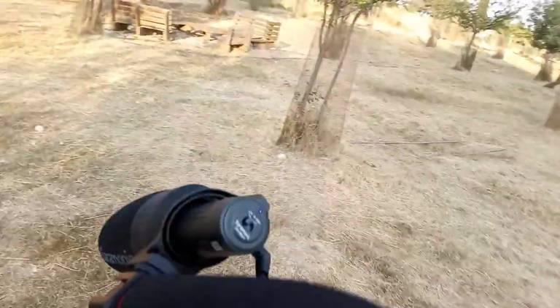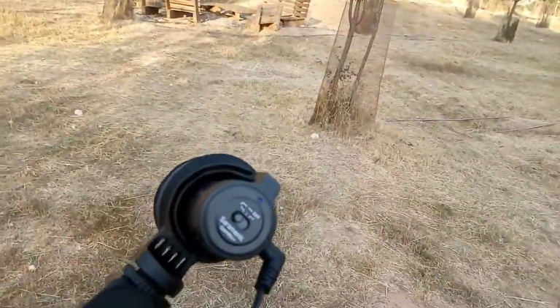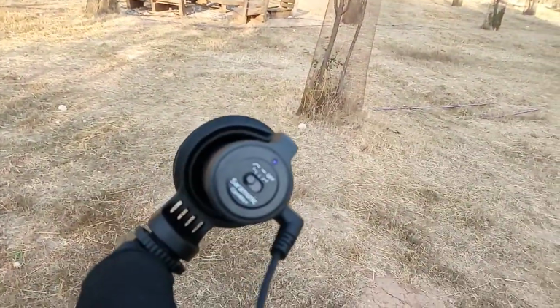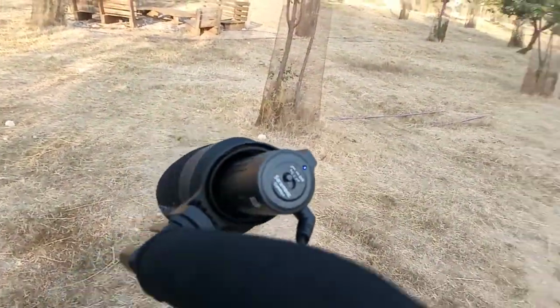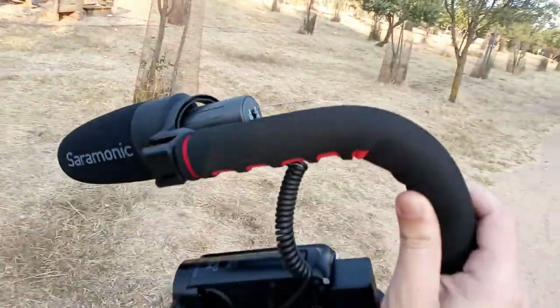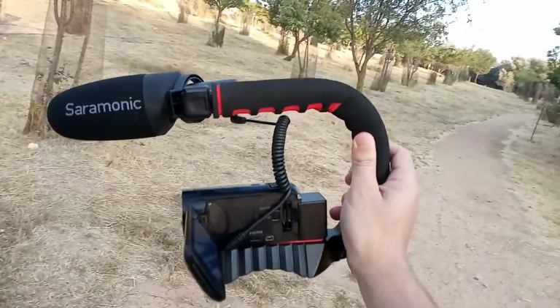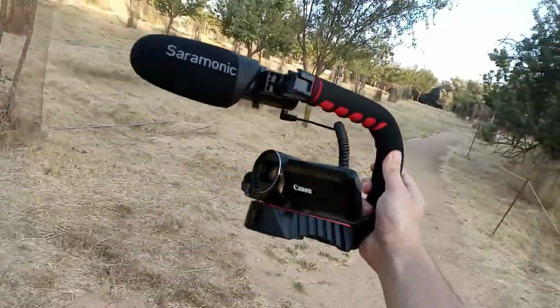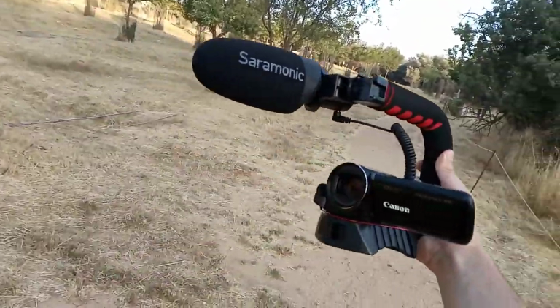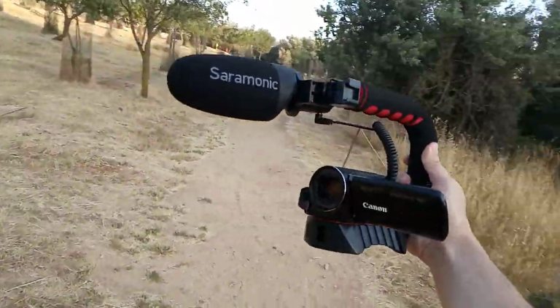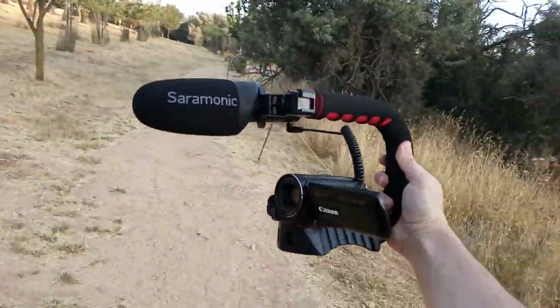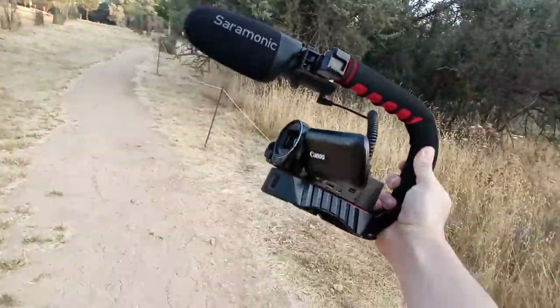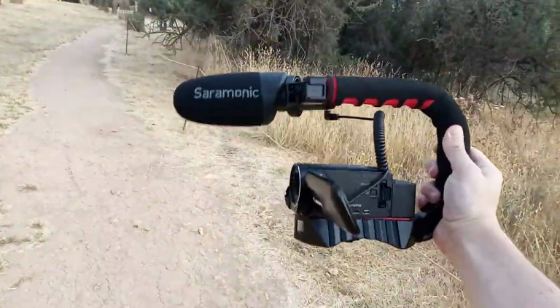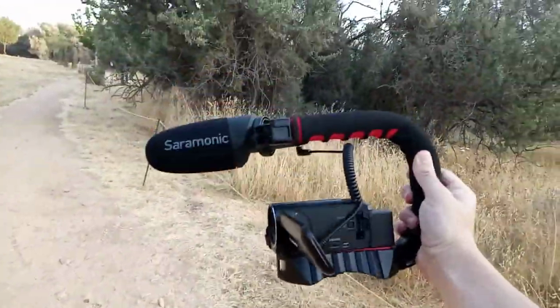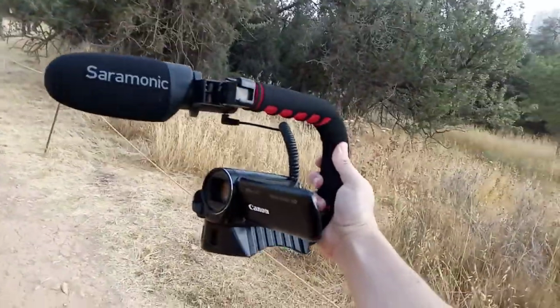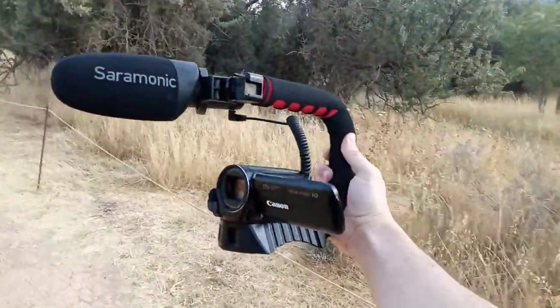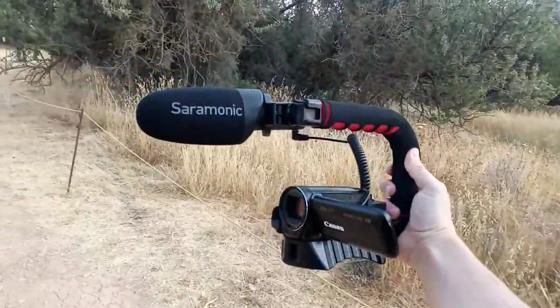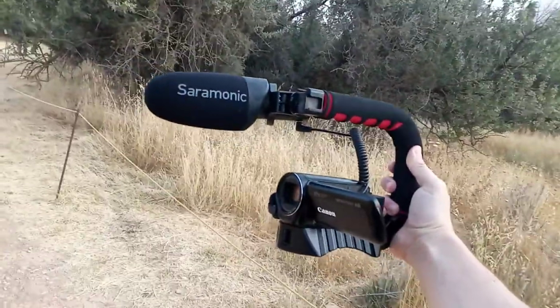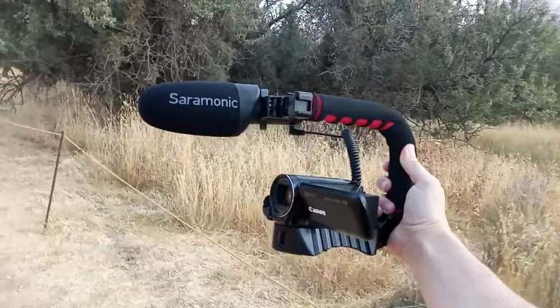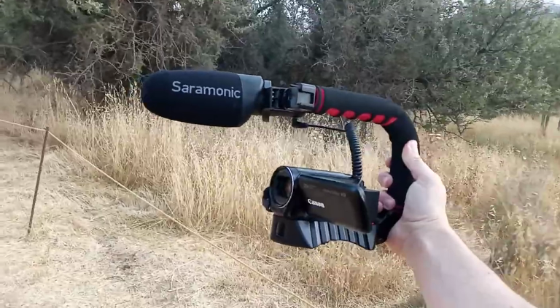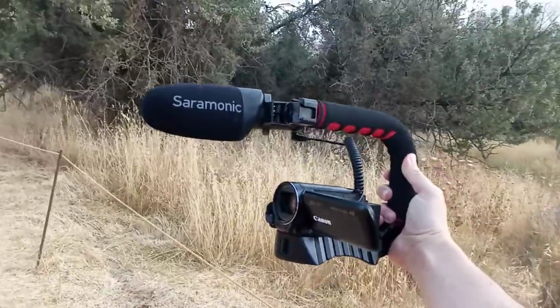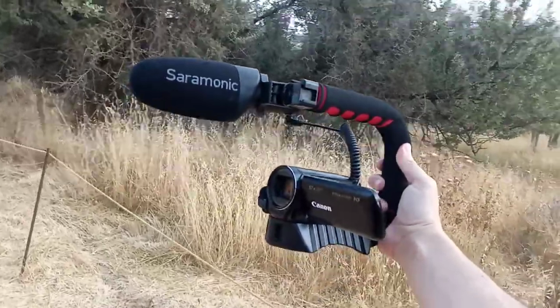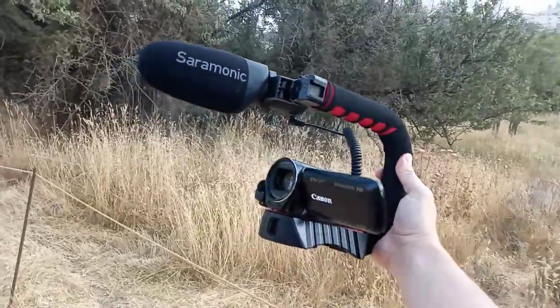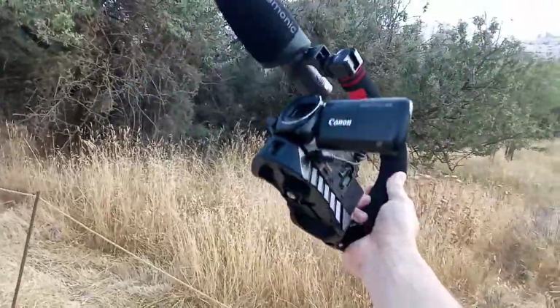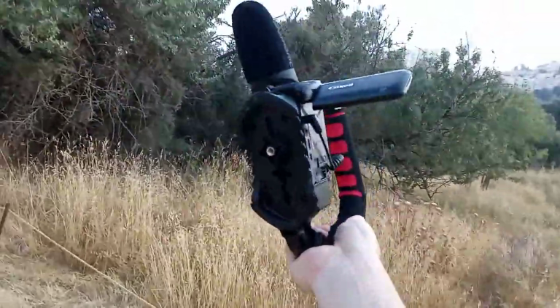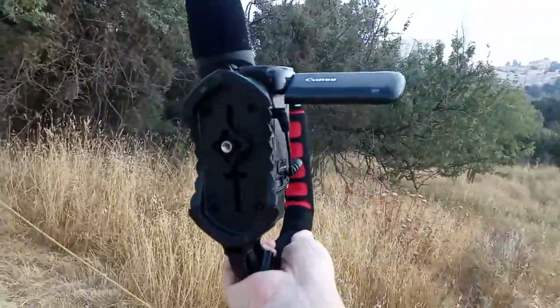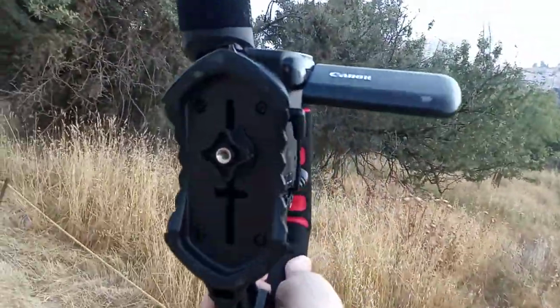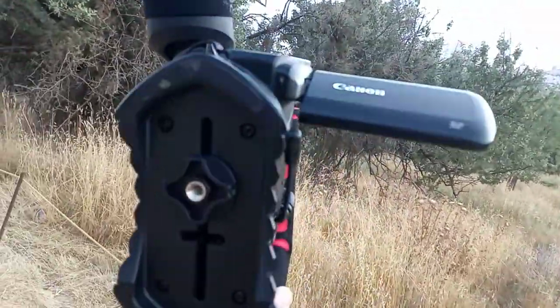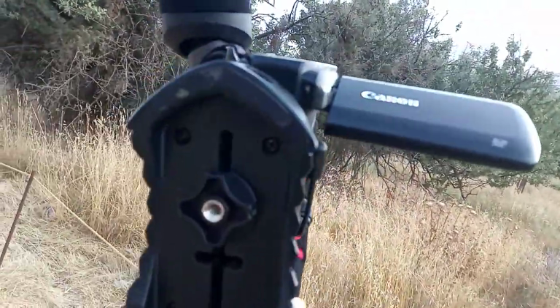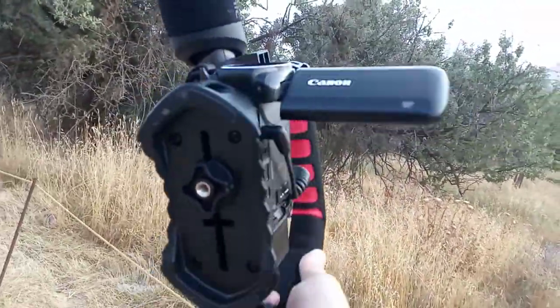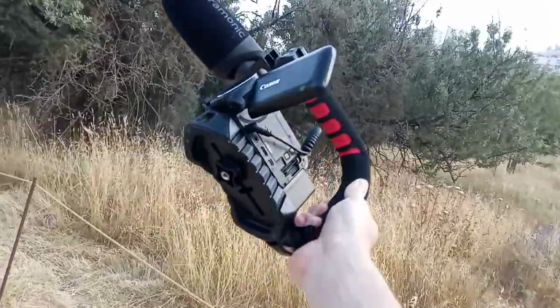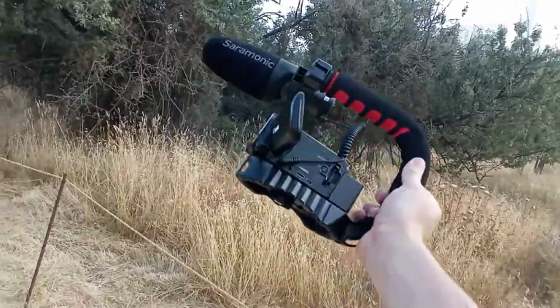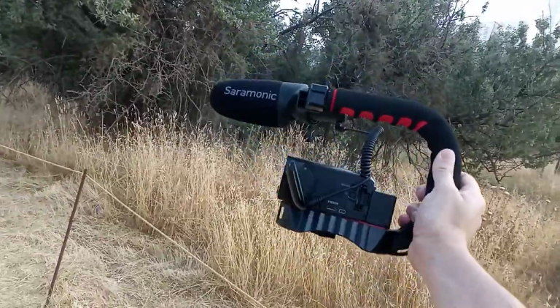You can see here I have the battery, and all together it fits really nicely on this thing. It's actually very, very lightweight — the camera itself is only 270 grams, and the microphone's pretty light too.